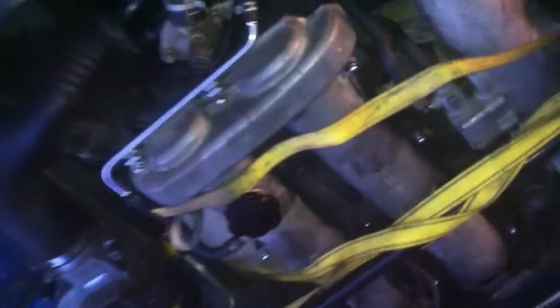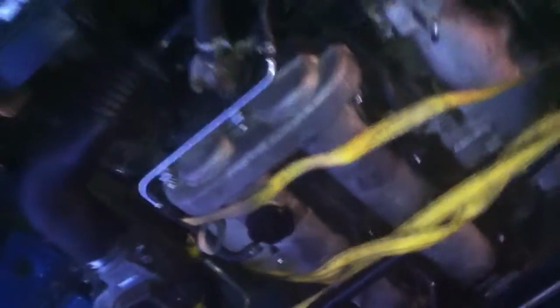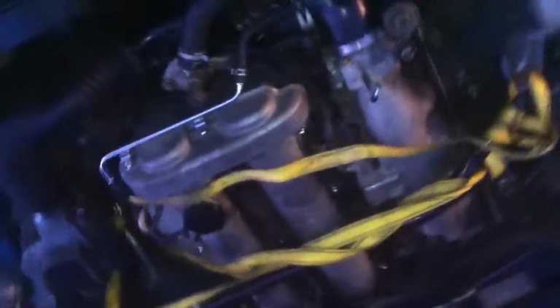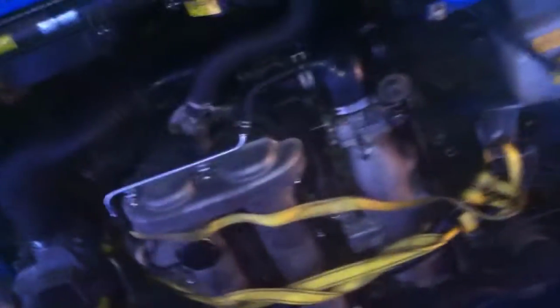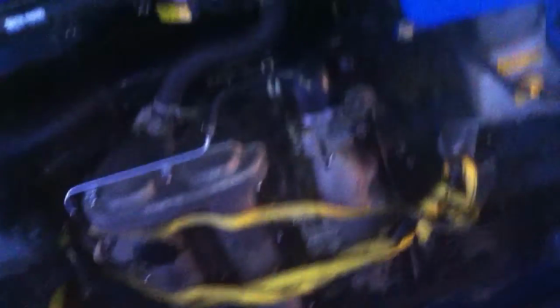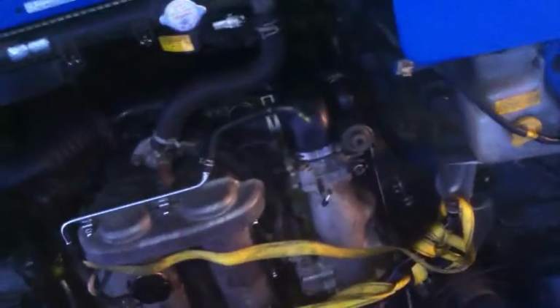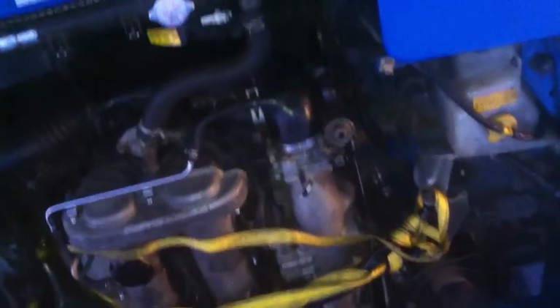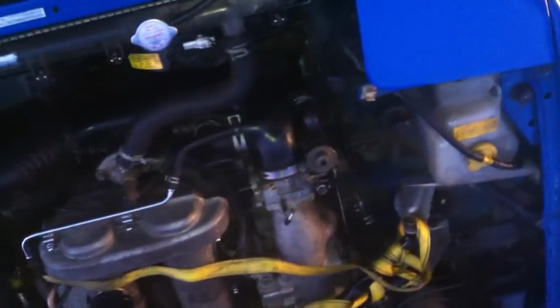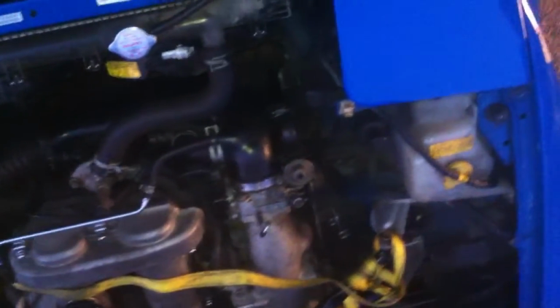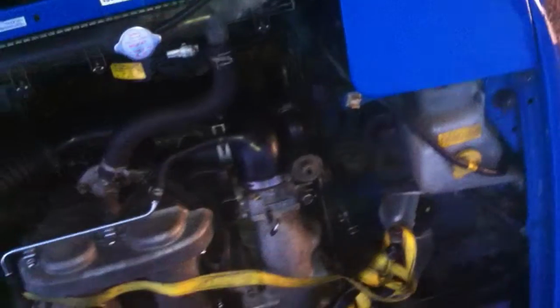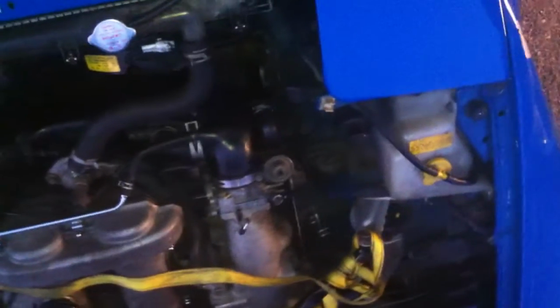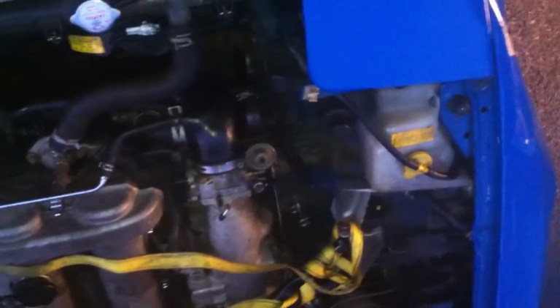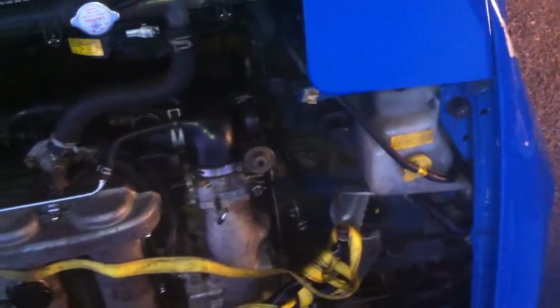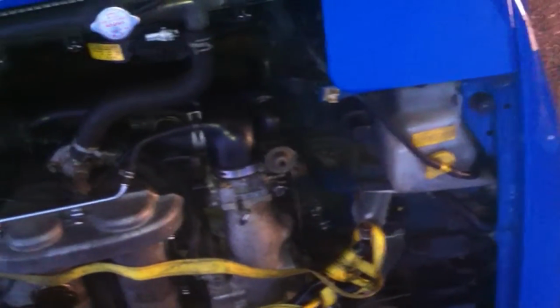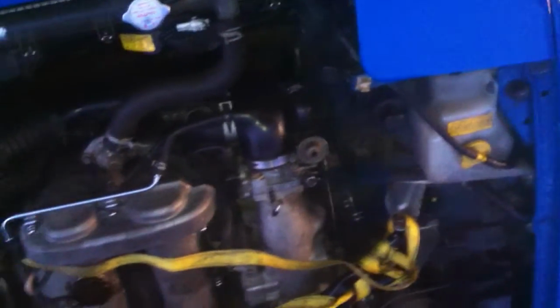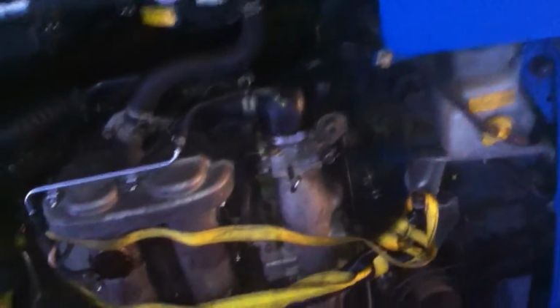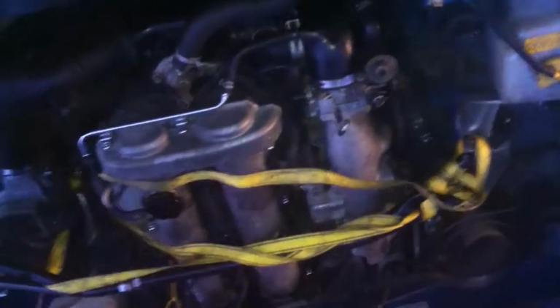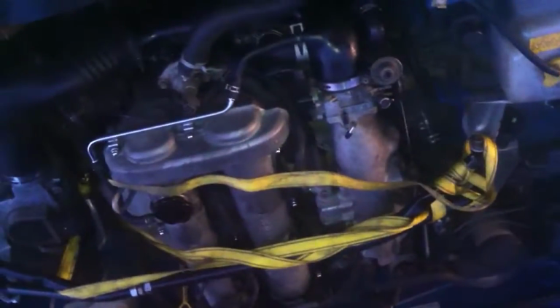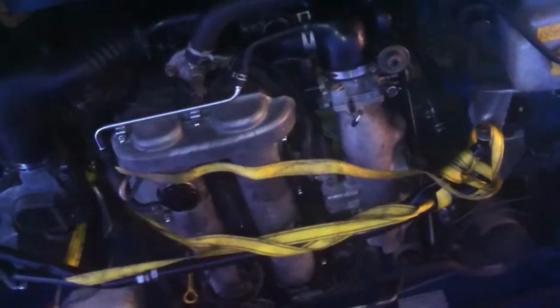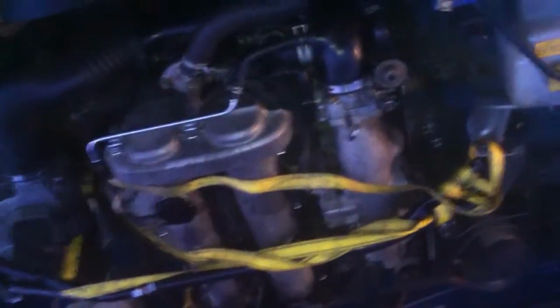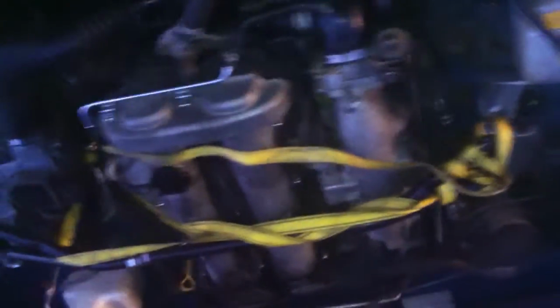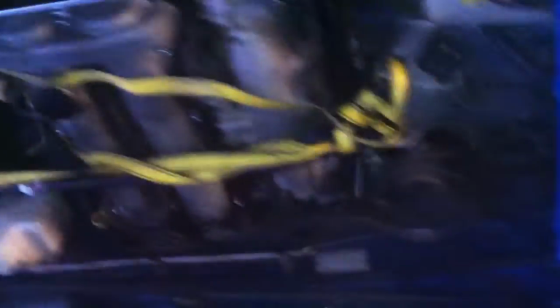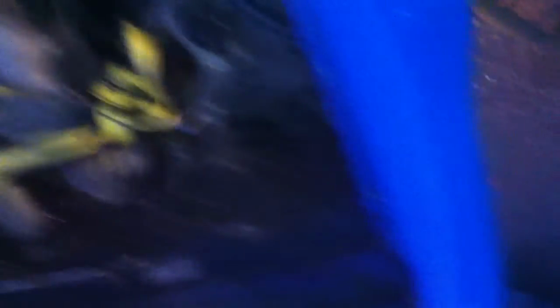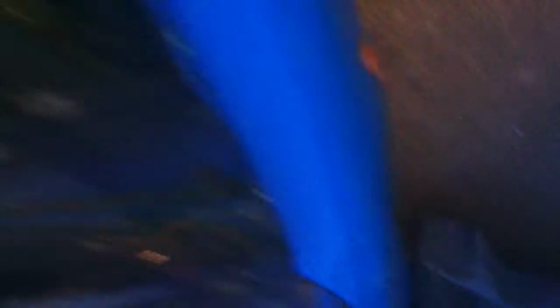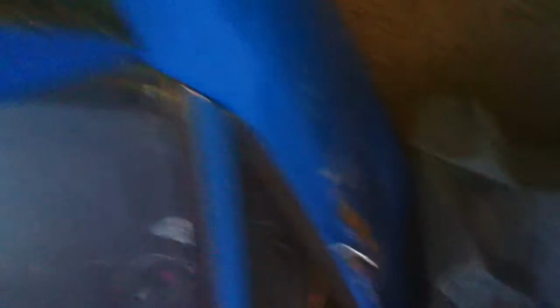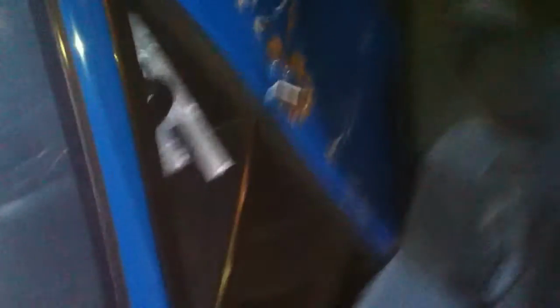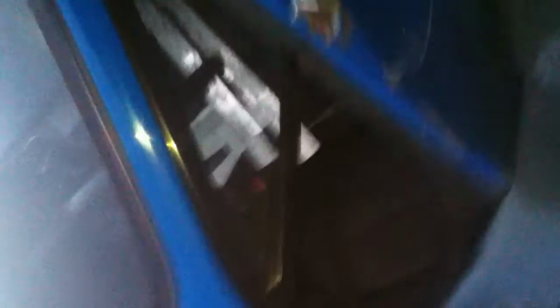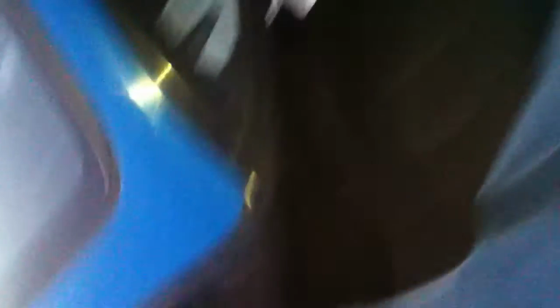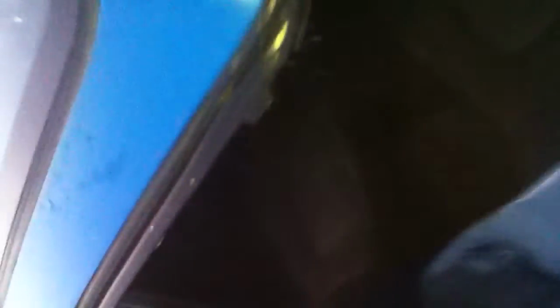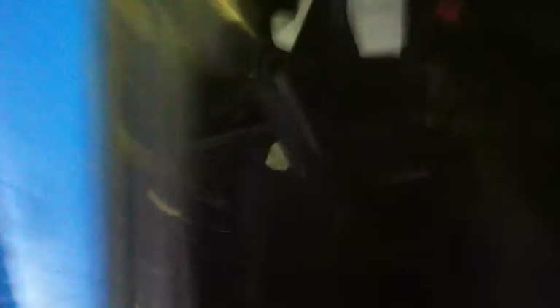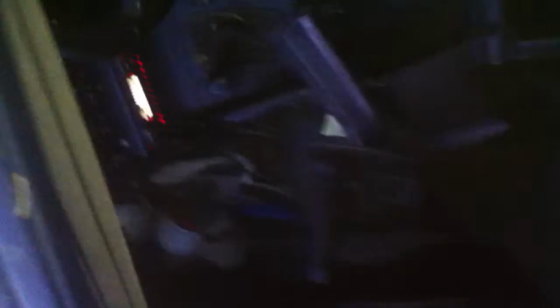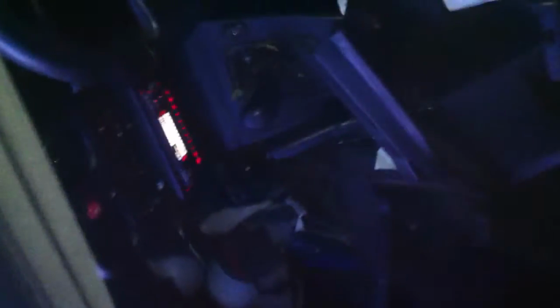Still revs nice and cleanly. I'm not going to rev the tits off it from cold. But yeah, it seems to be really good. No worries at all. So hopefully this is alright for you. Cheers.